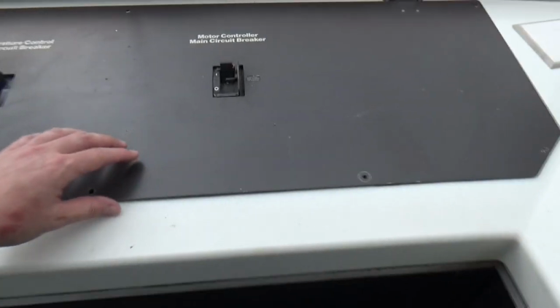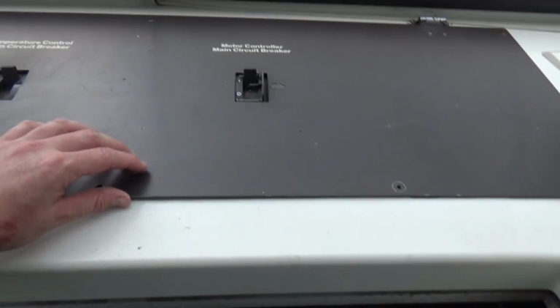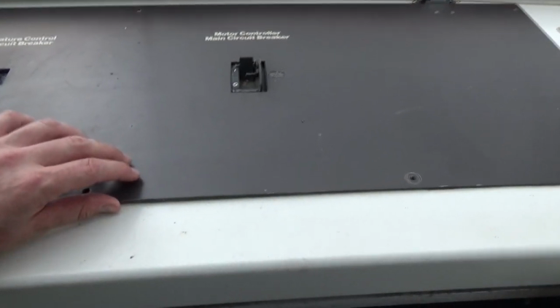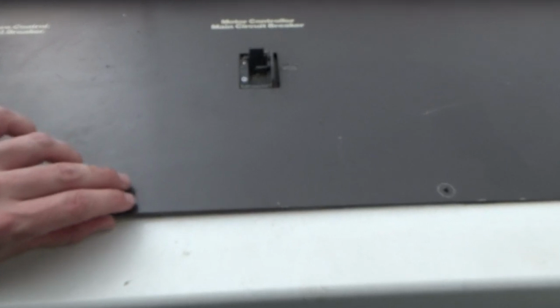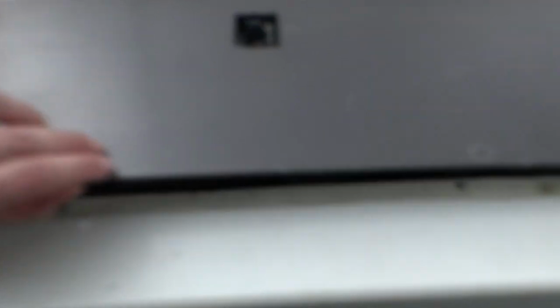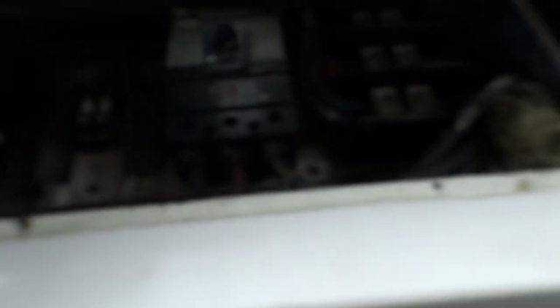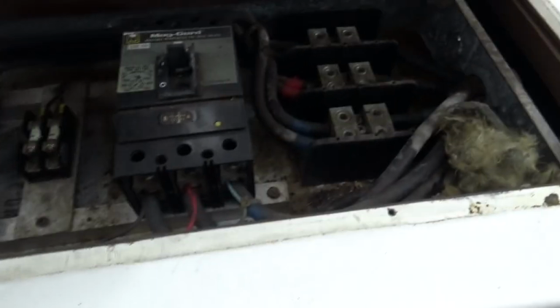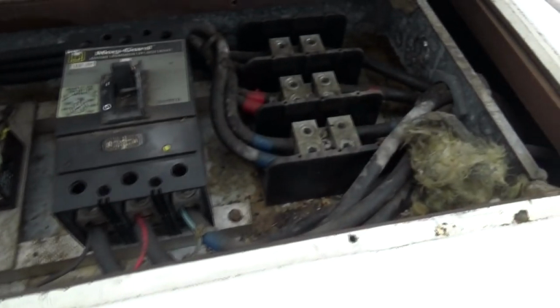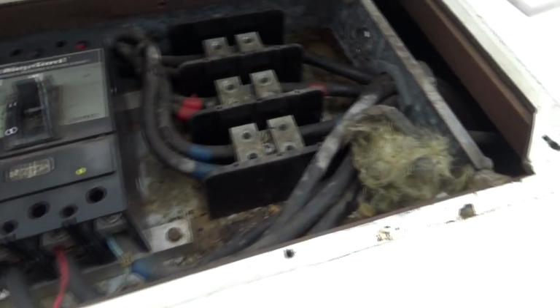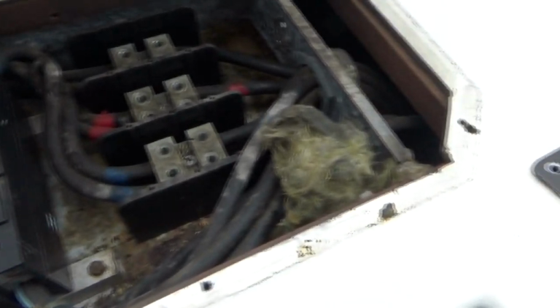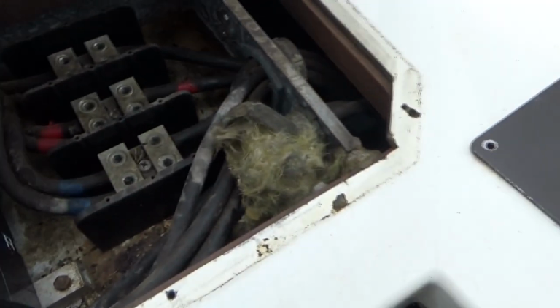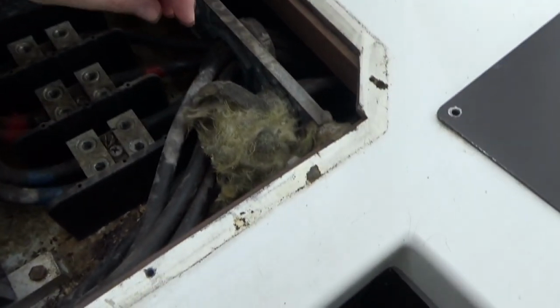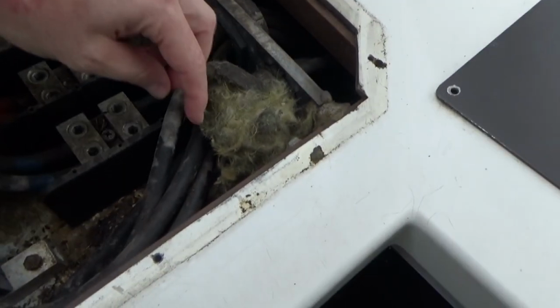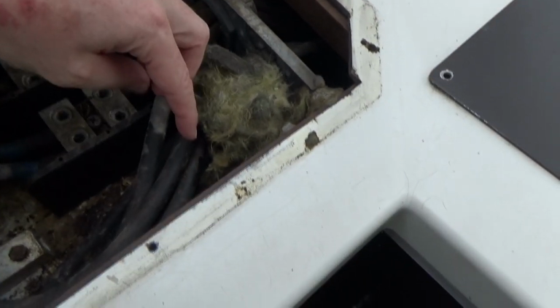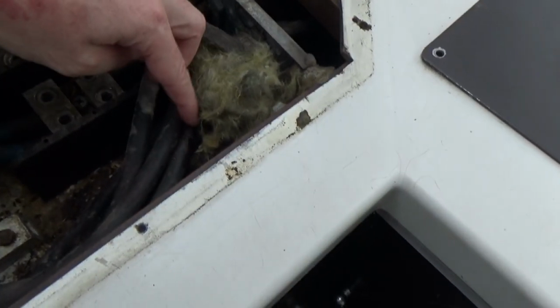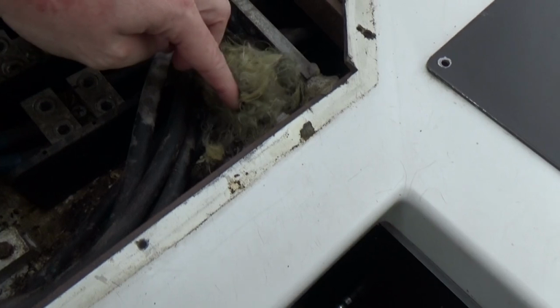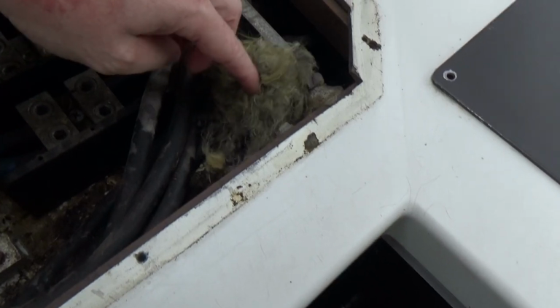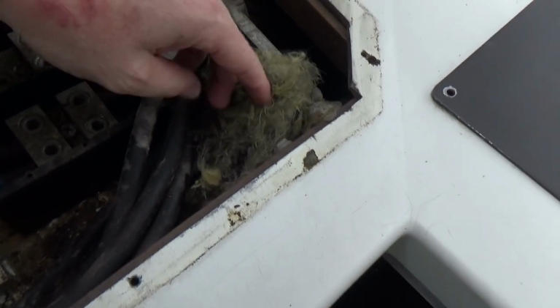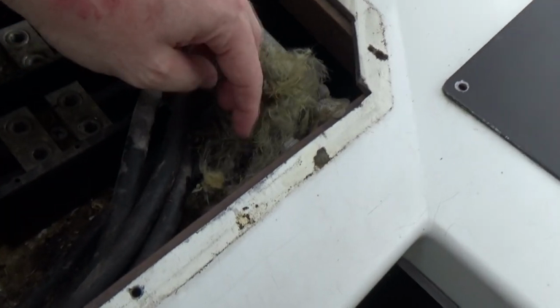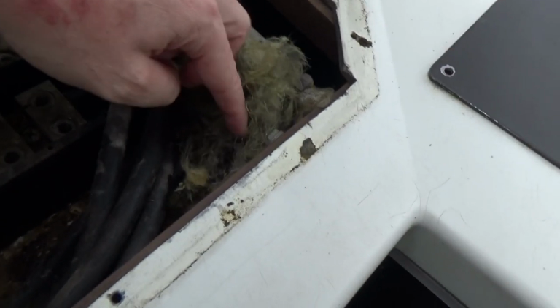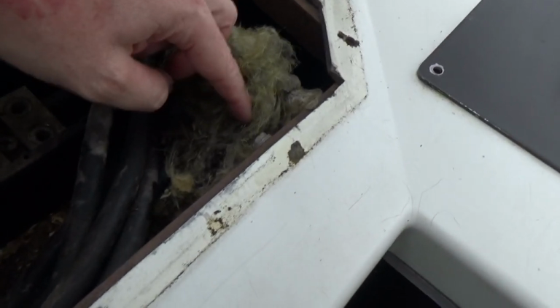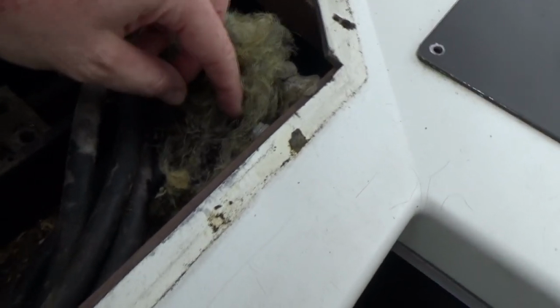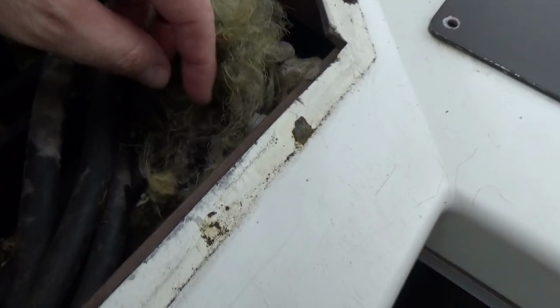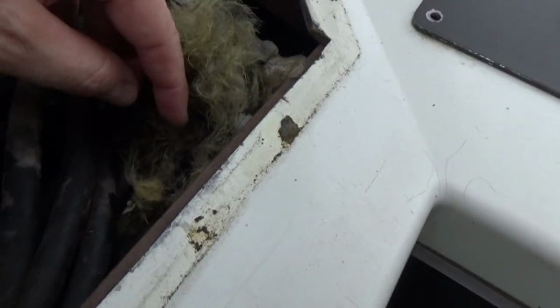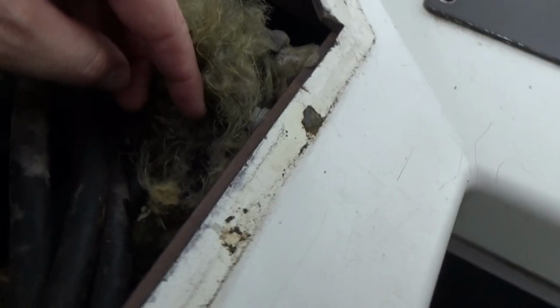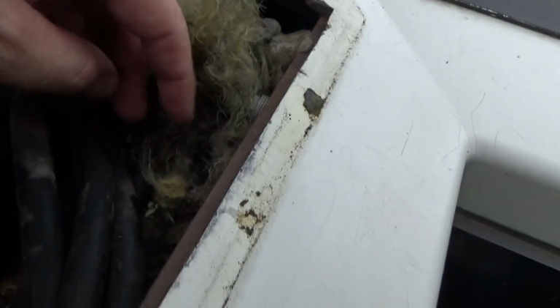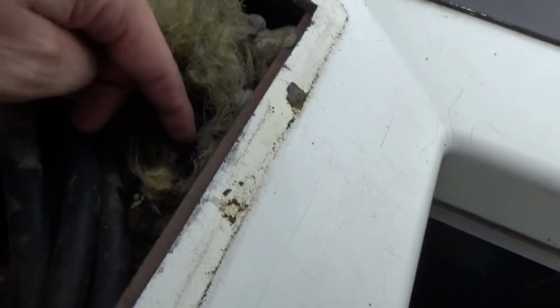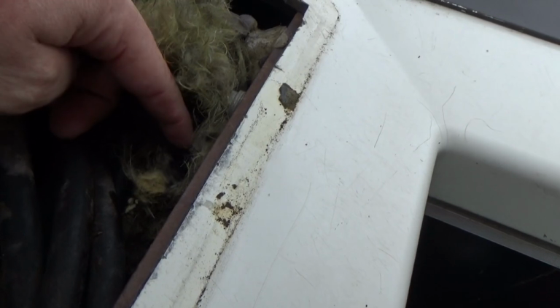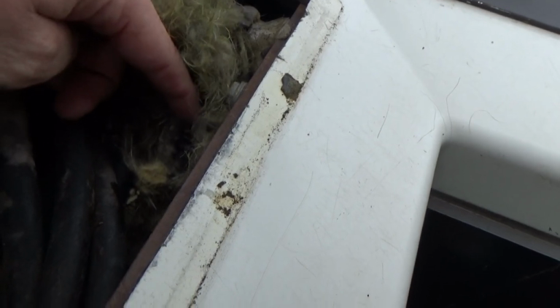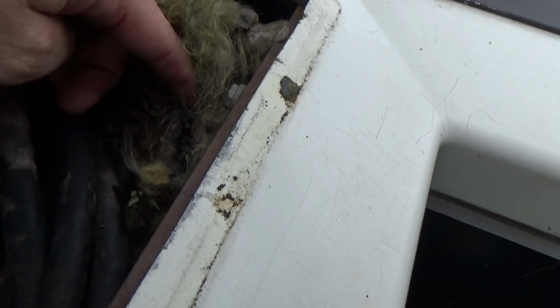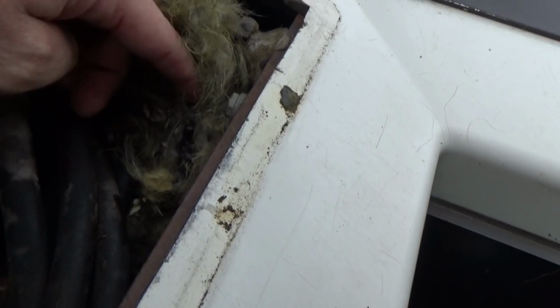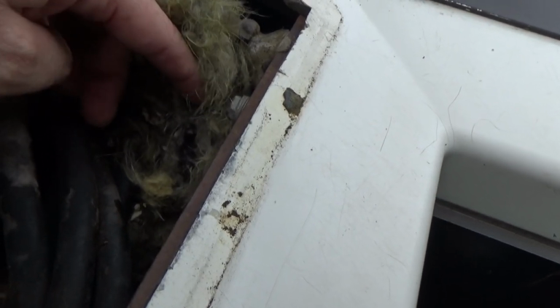Every now and then I like to check in here. And there we go — the mice, for some reason, like to build little homes in this control cabinet. And I think somebody is at home in this nest. Let's see if I can get bit.